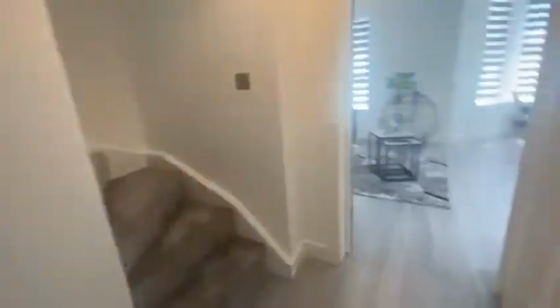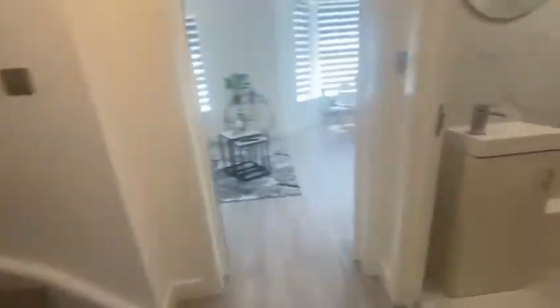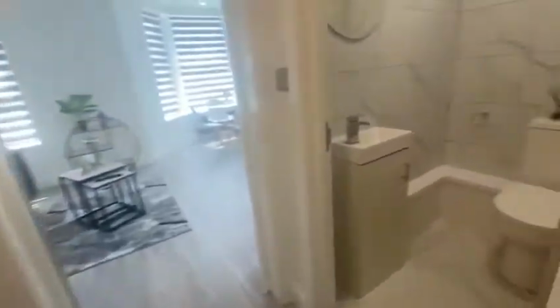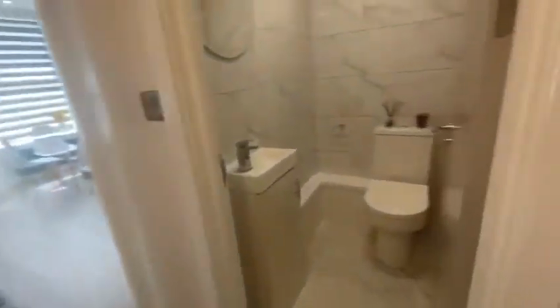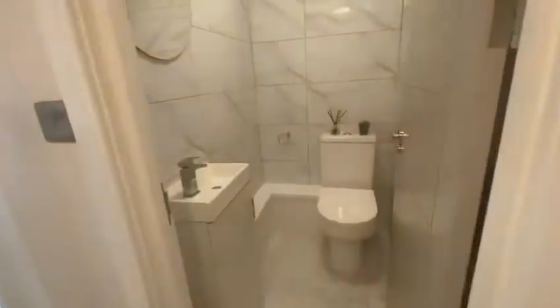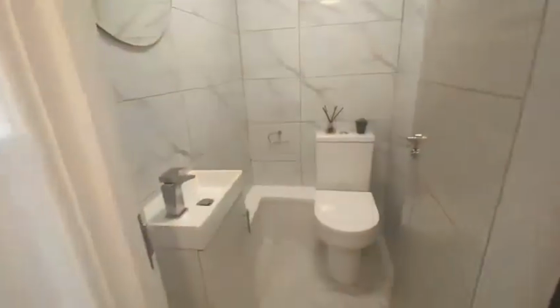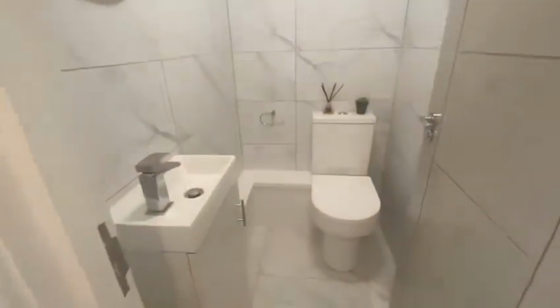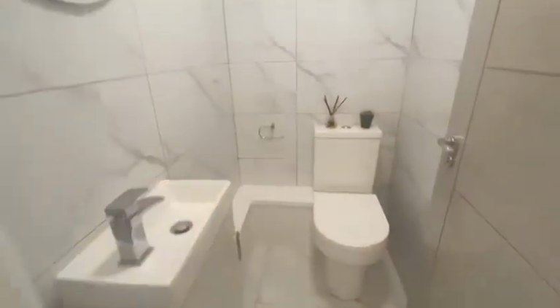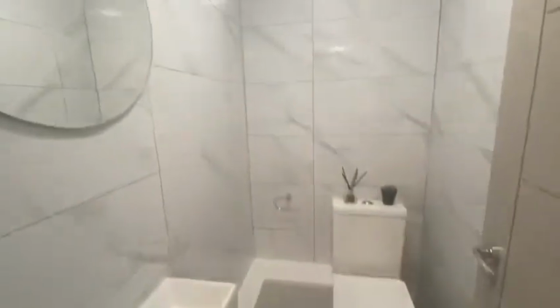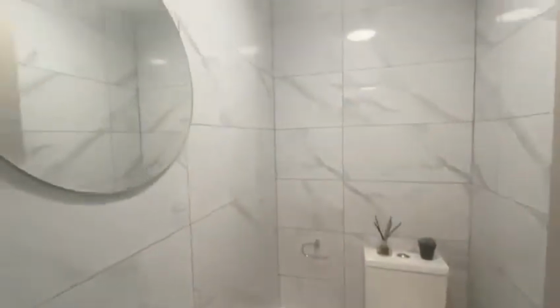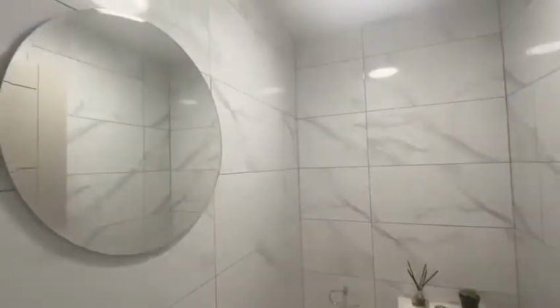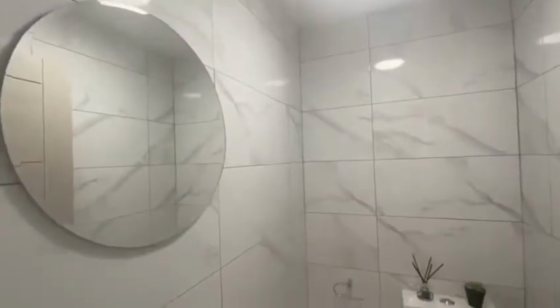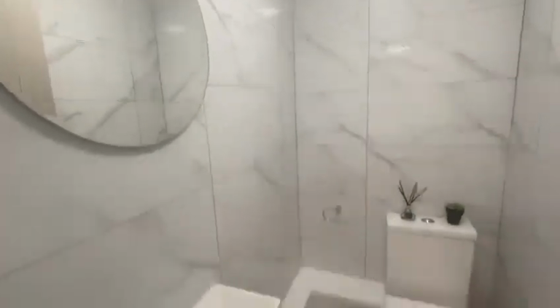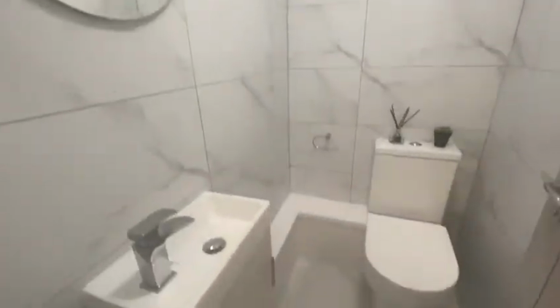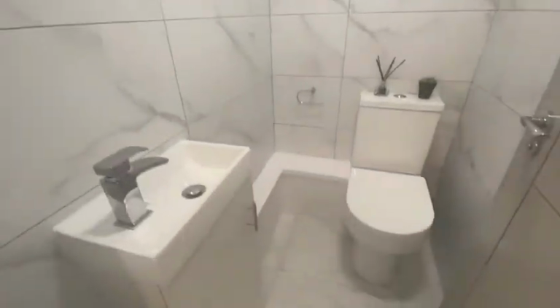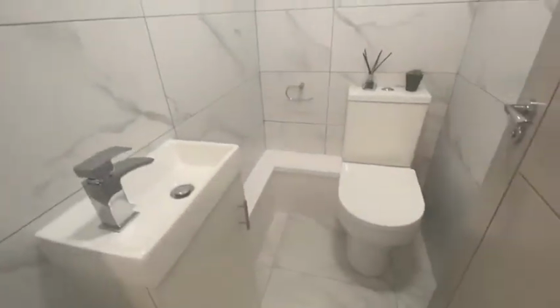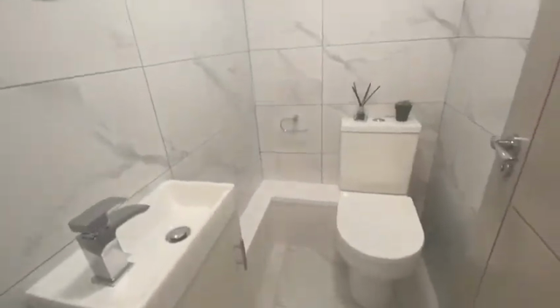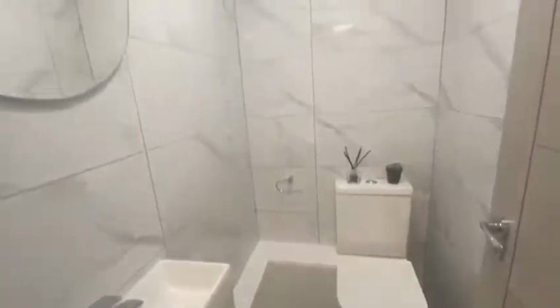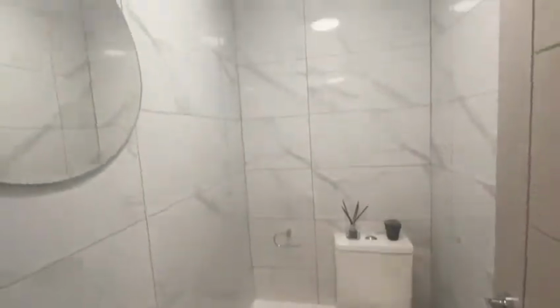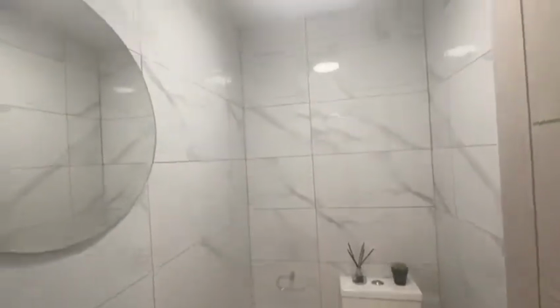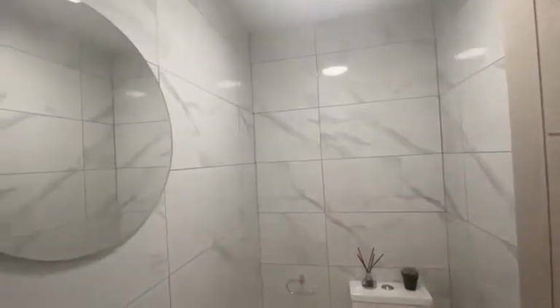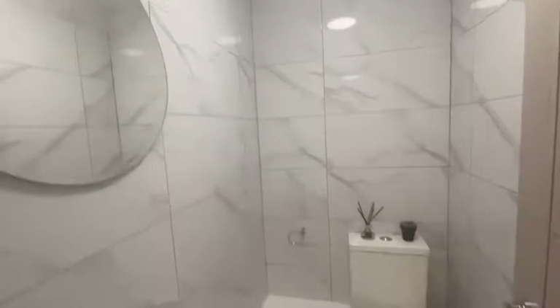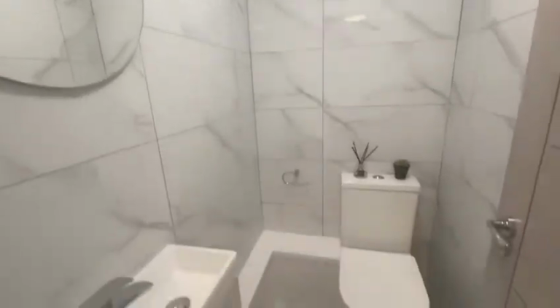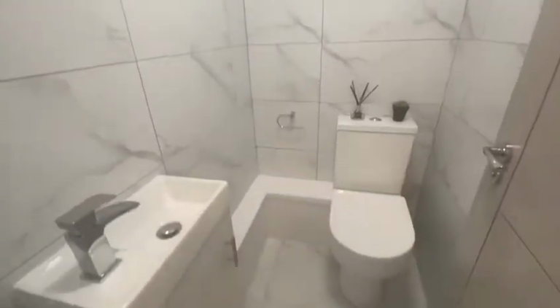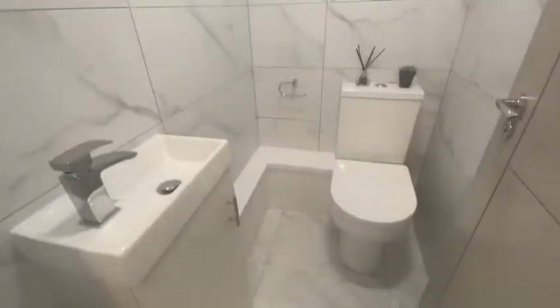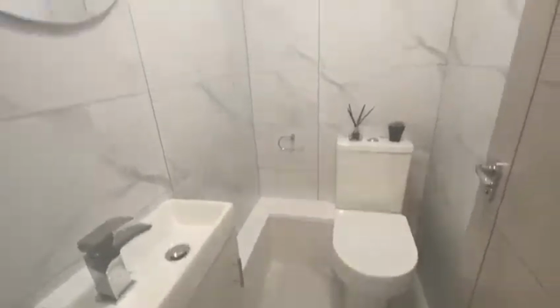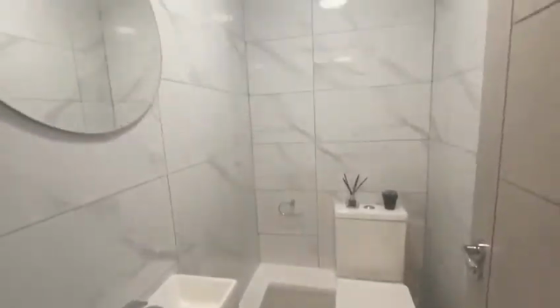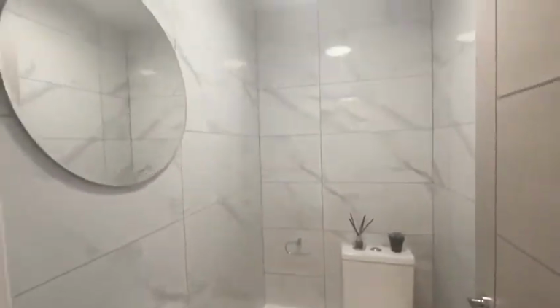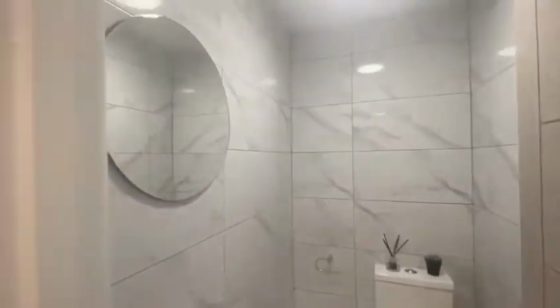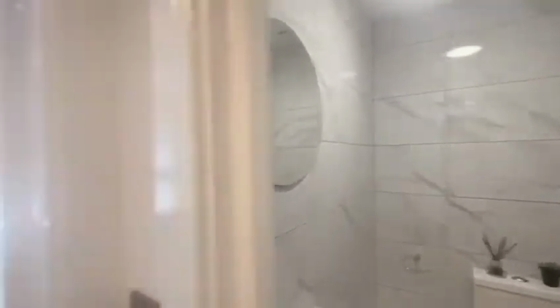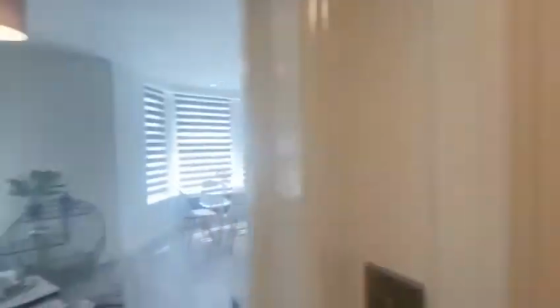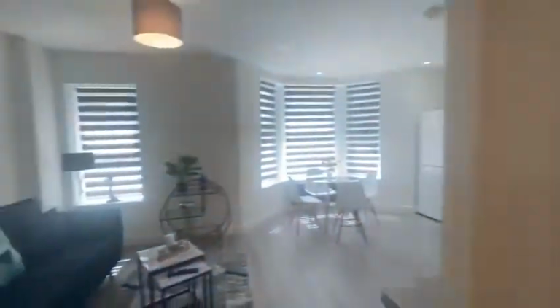Just next to that room is a separate WC. It has a marble tile effect with a floor to ceiling finish — nice and easy to maintain and keep clean.